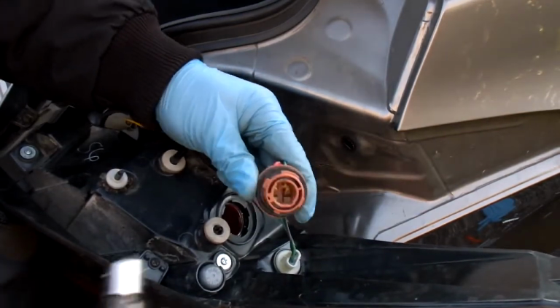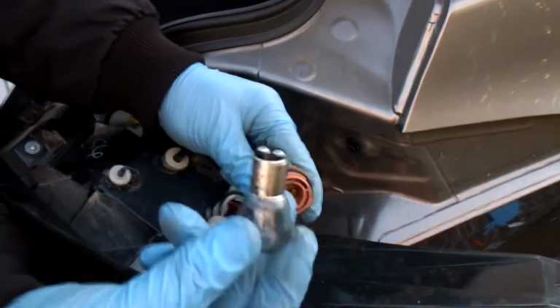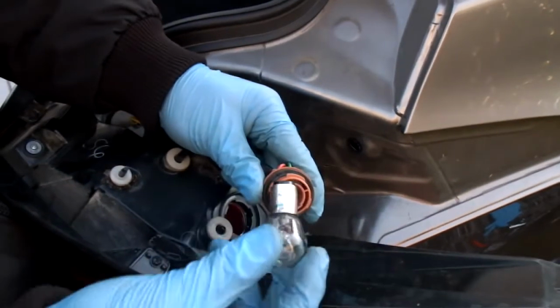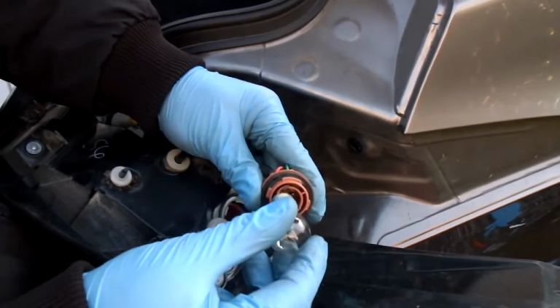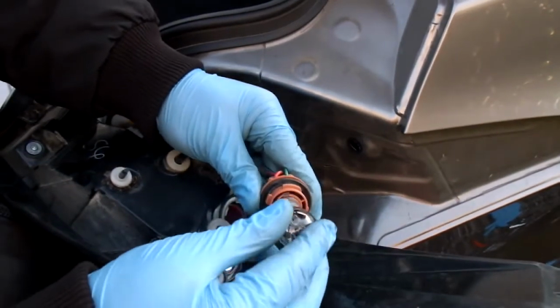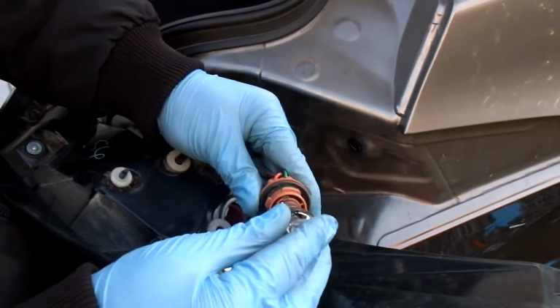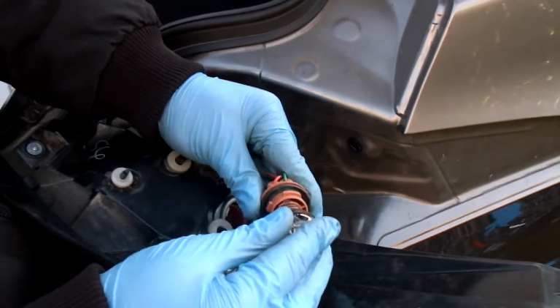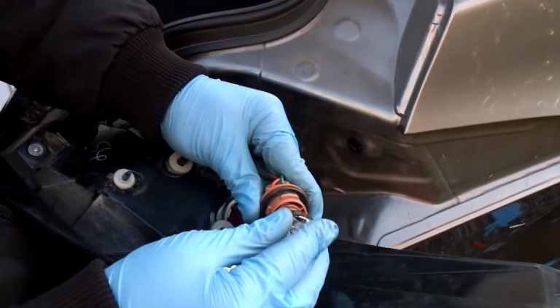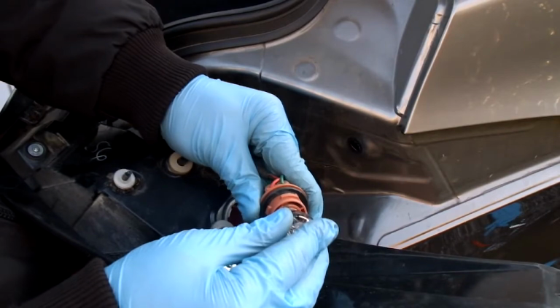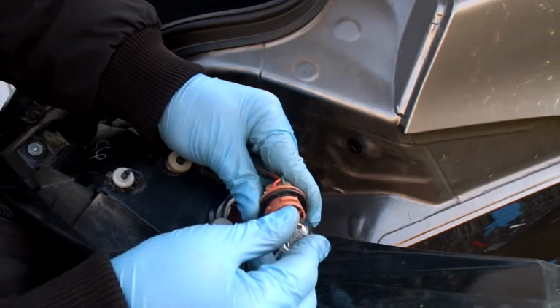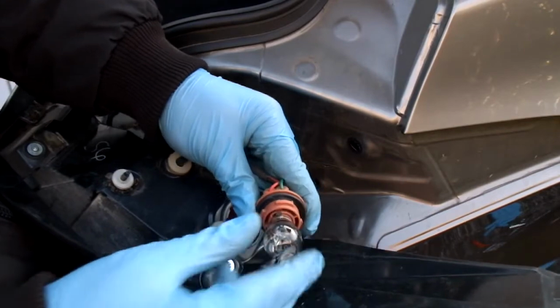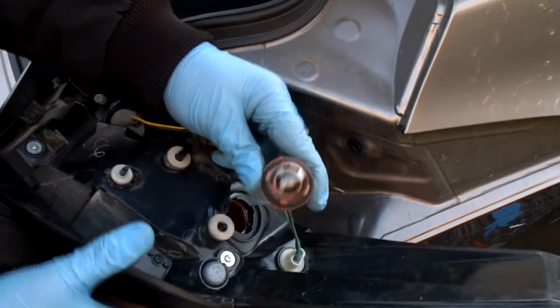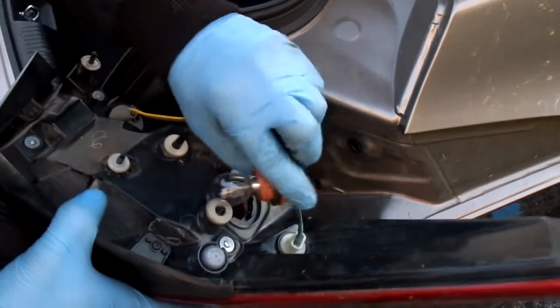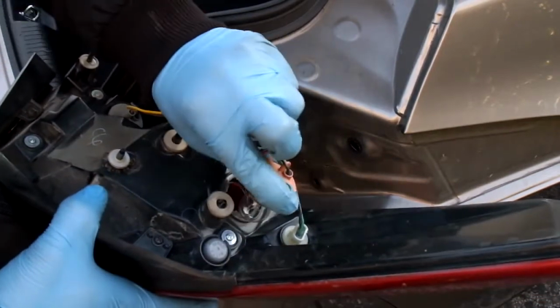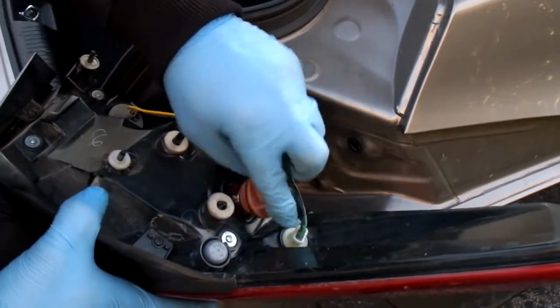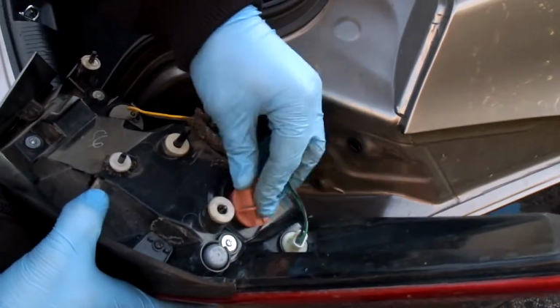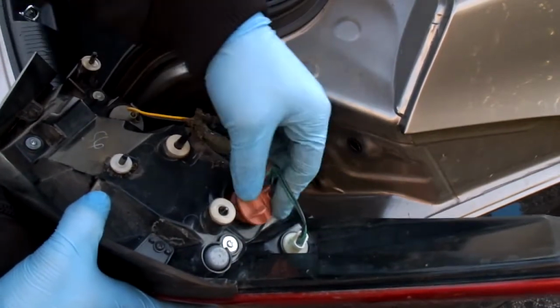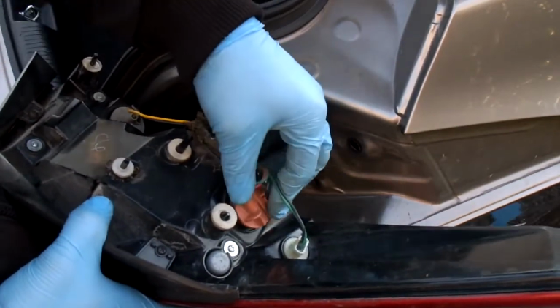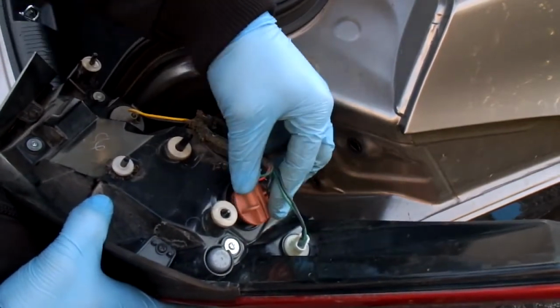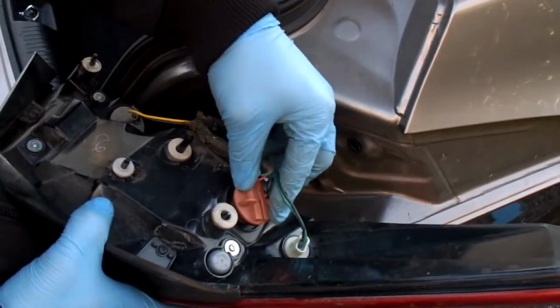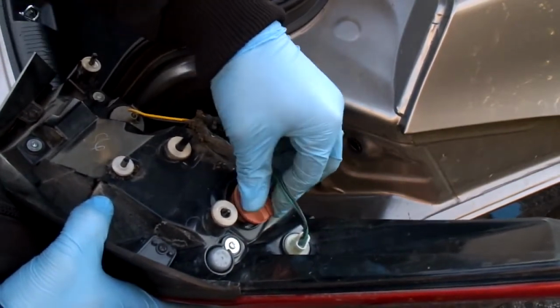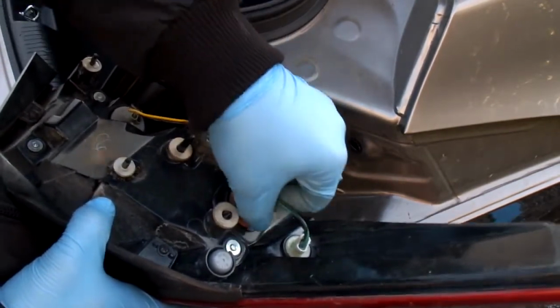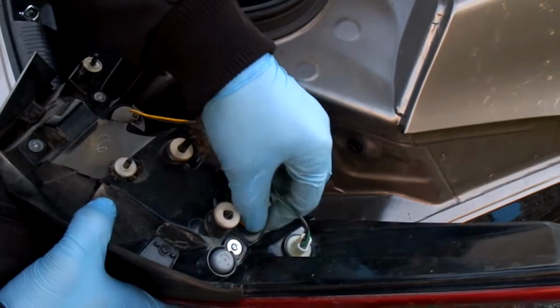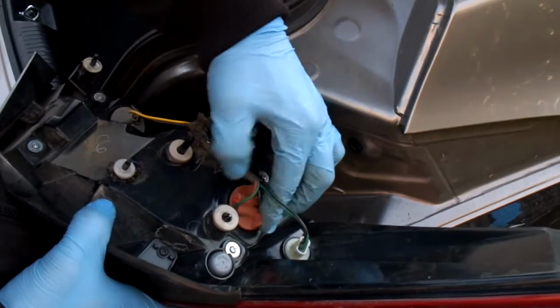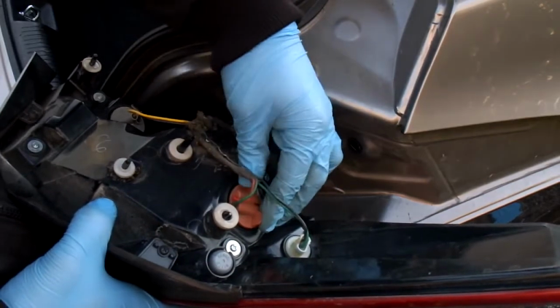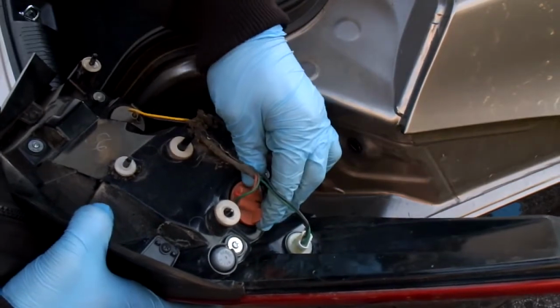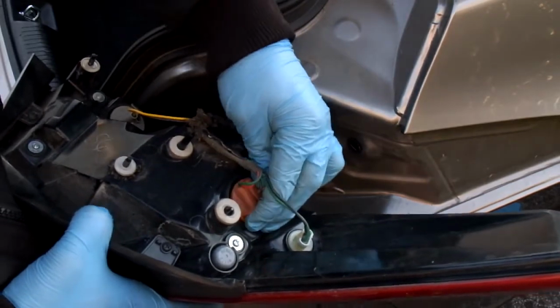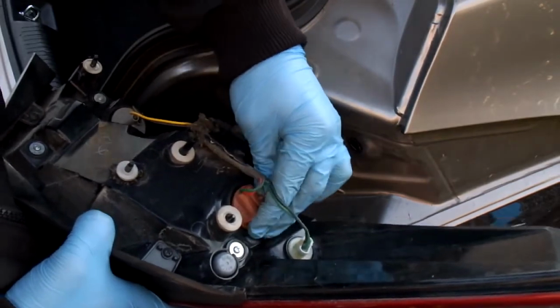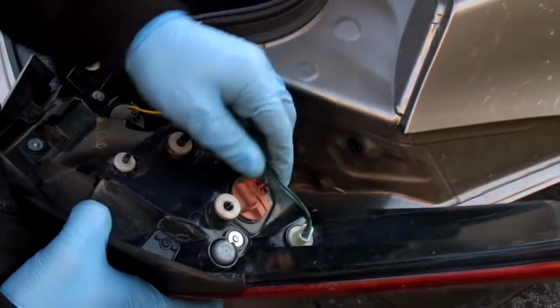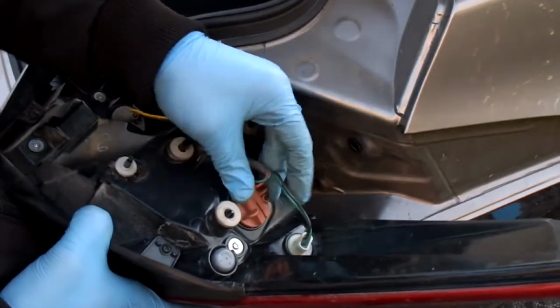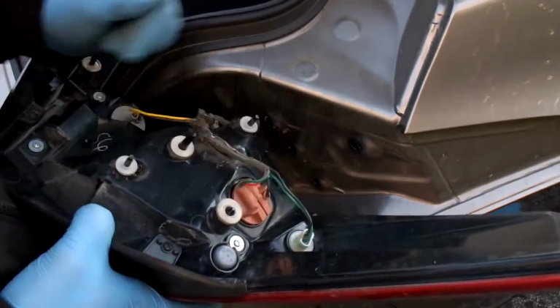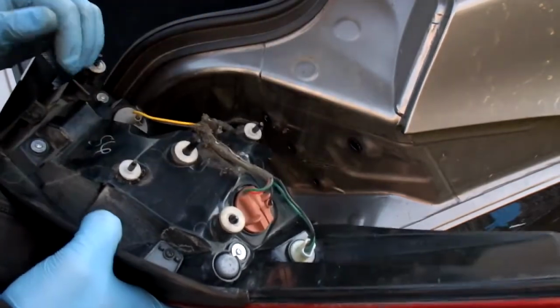Reinstall the new one — press it in the socket and twist it. Once you do that, you can reinstall the socket.